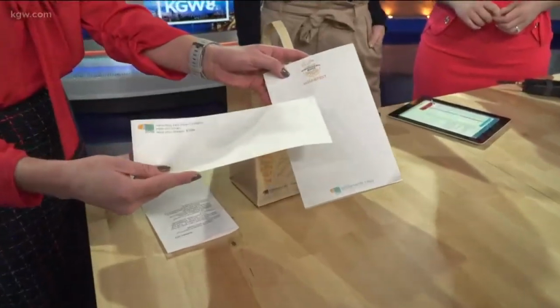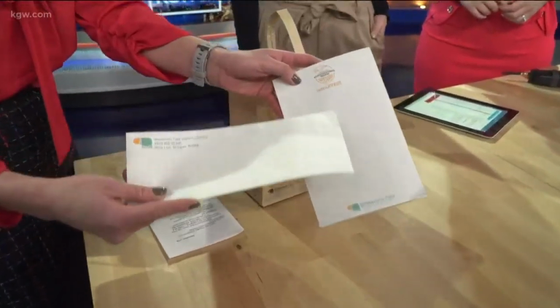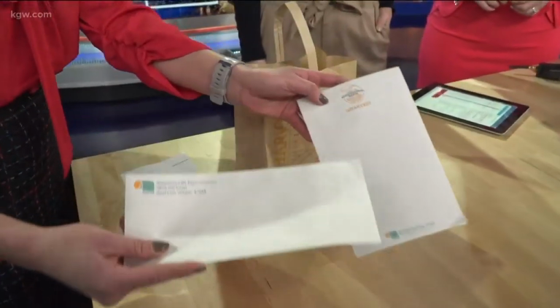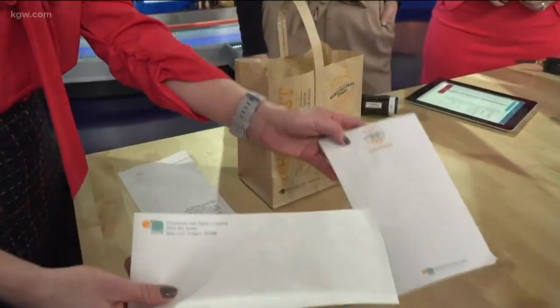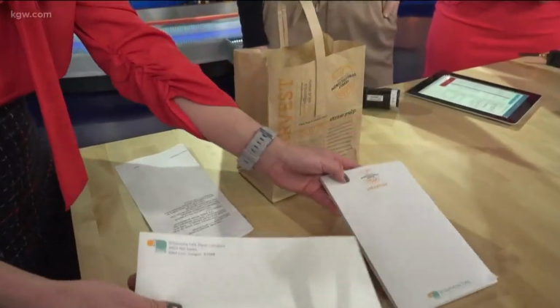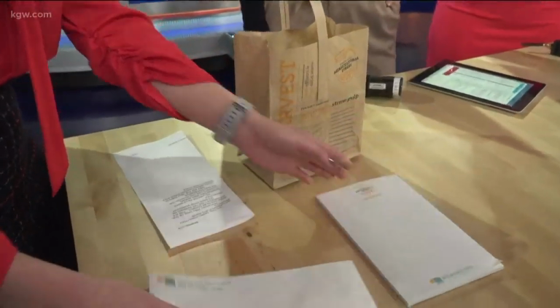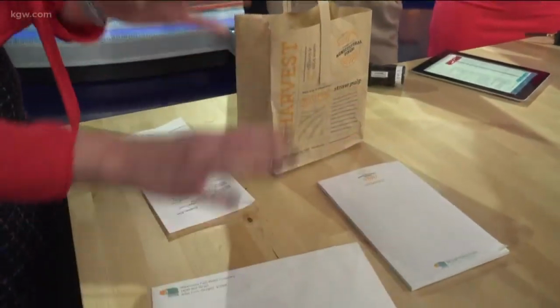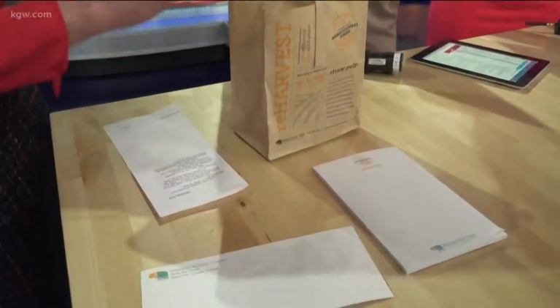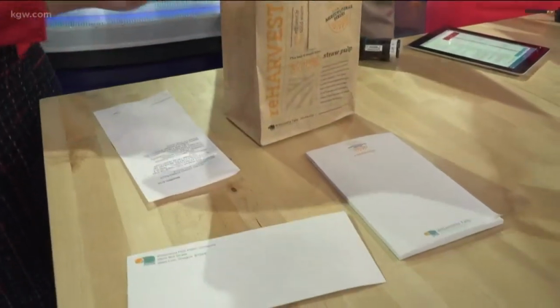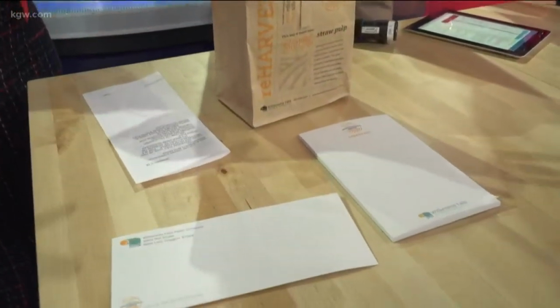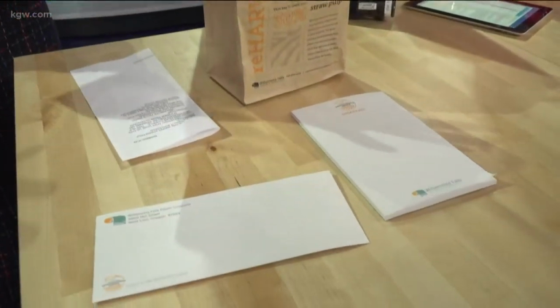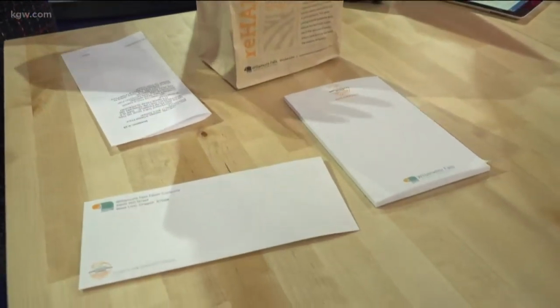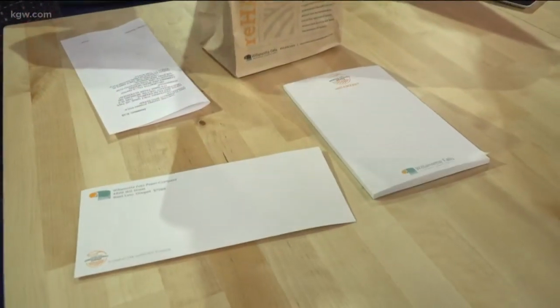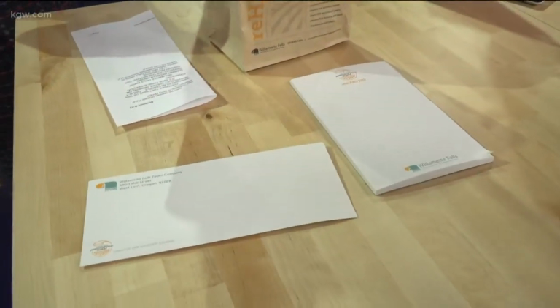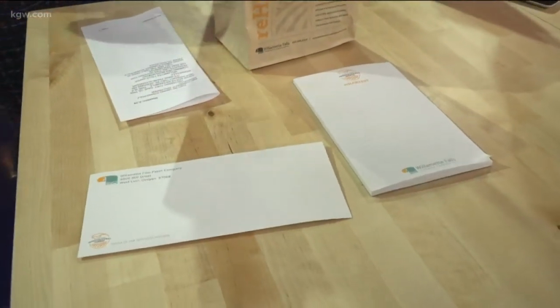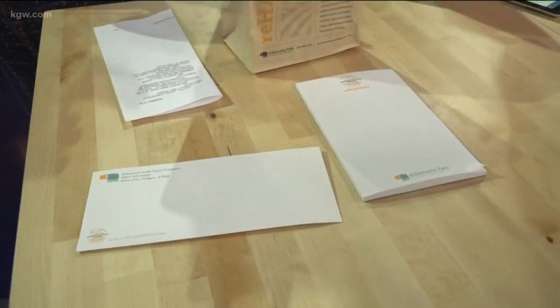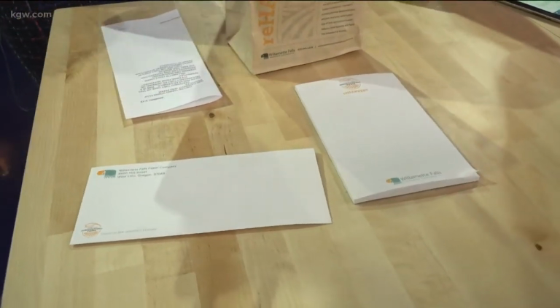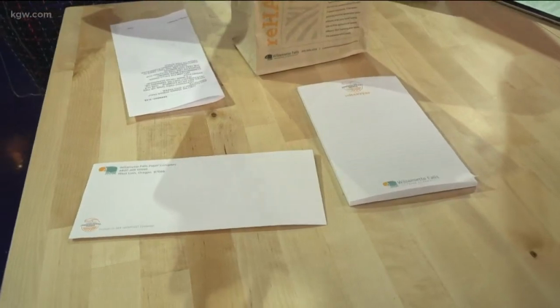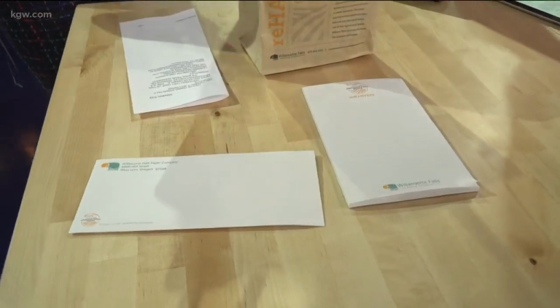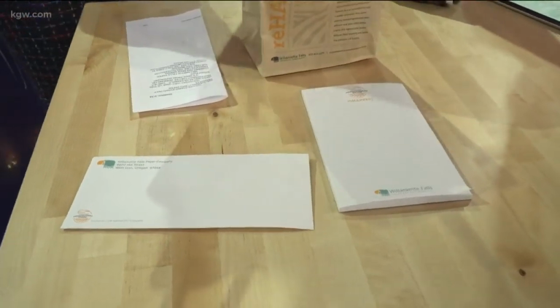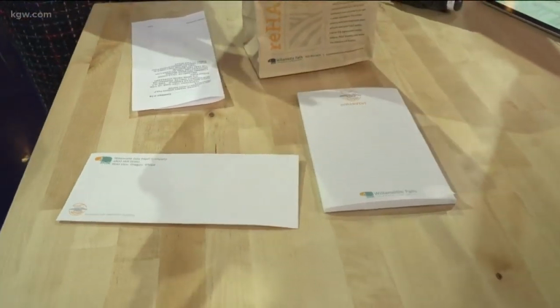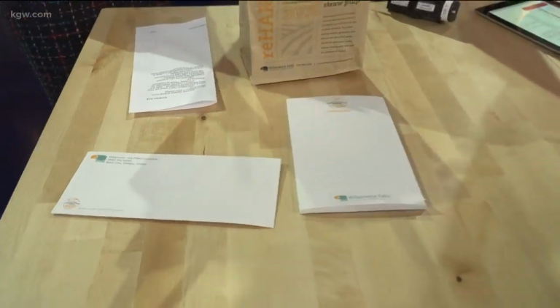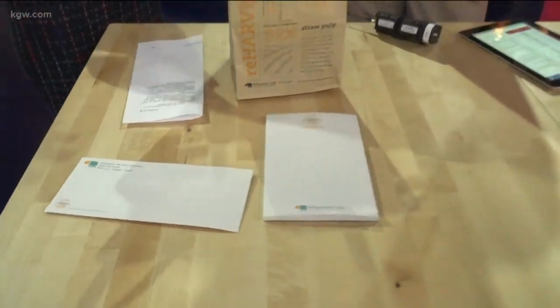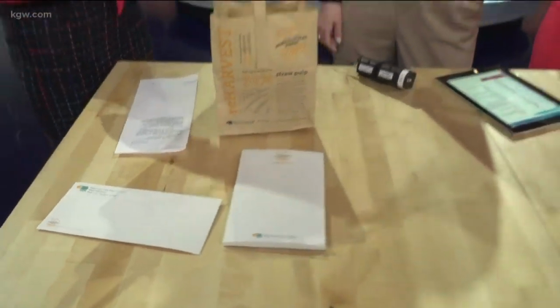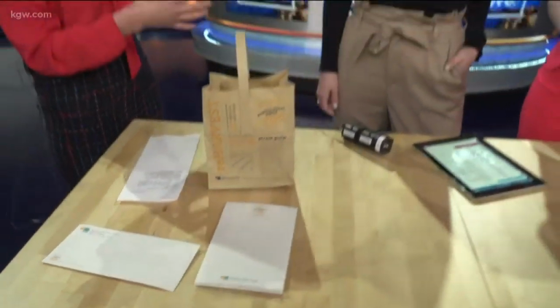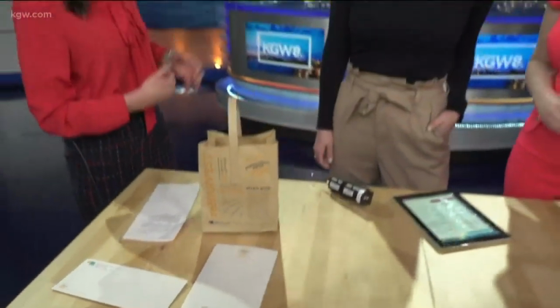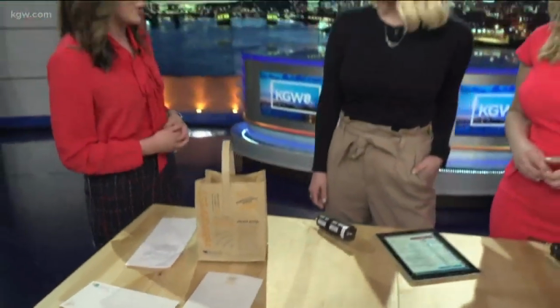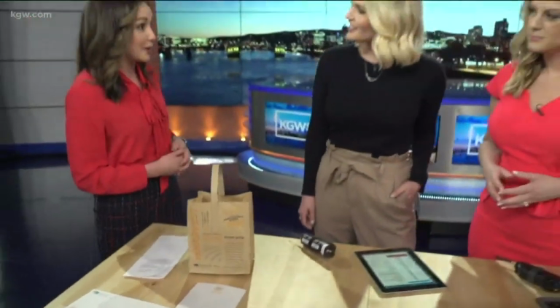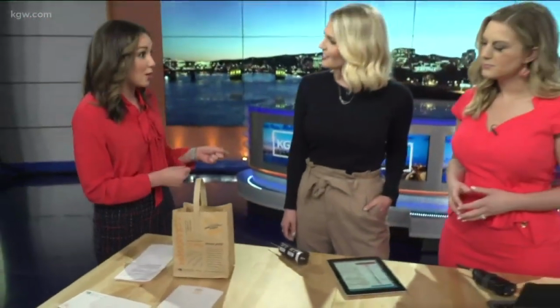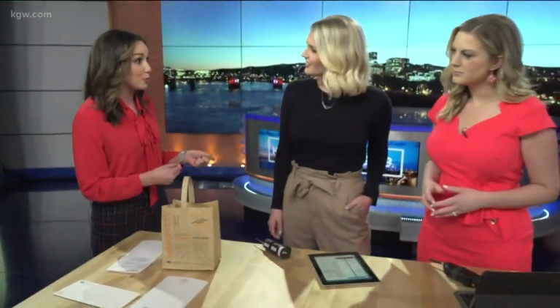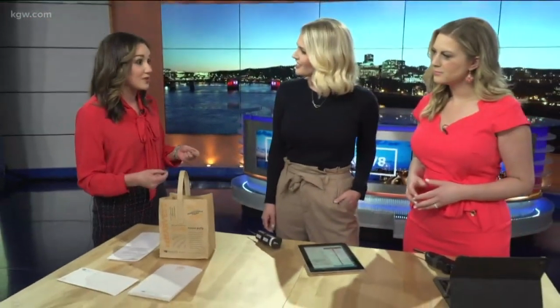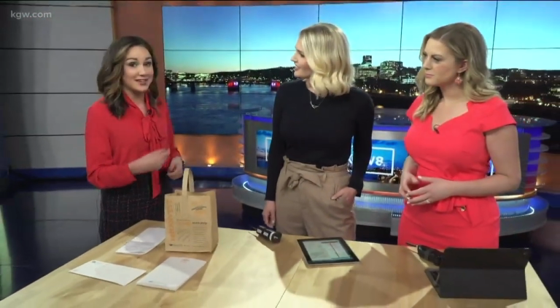They have been making these ones for a few months, and they are the only ones in North America right now that are making paper products made of straw pulp at this scale.